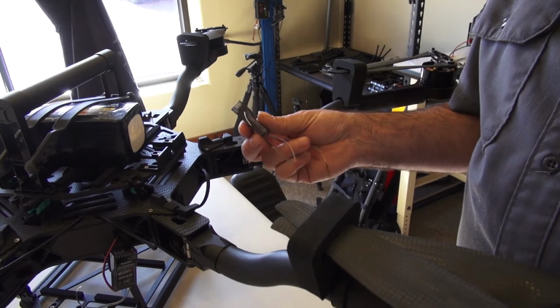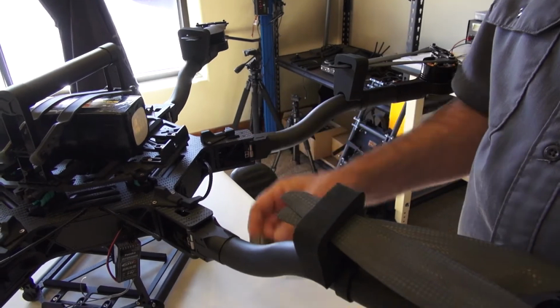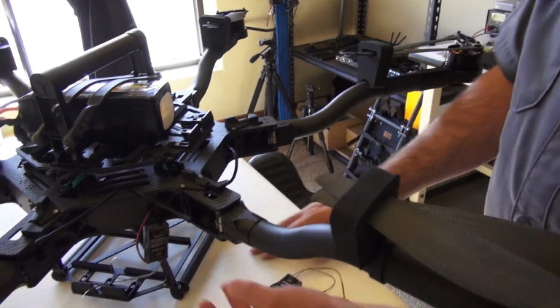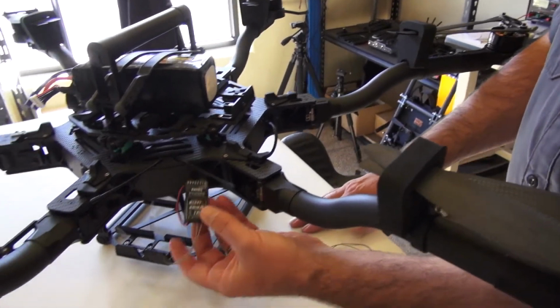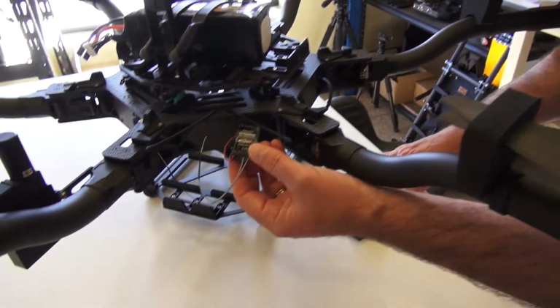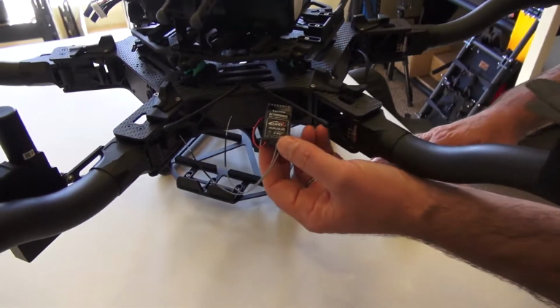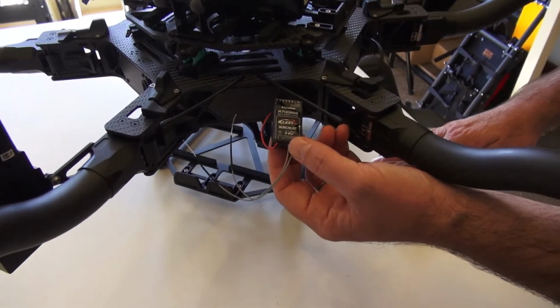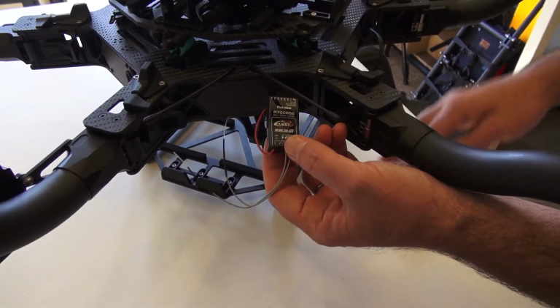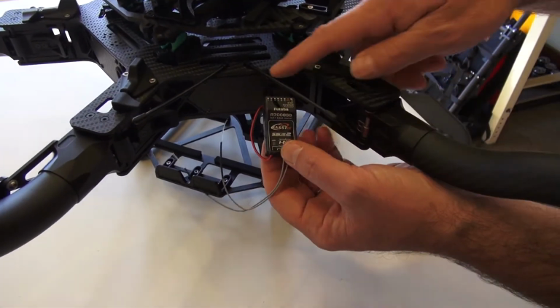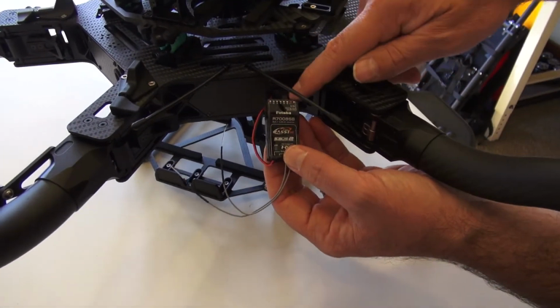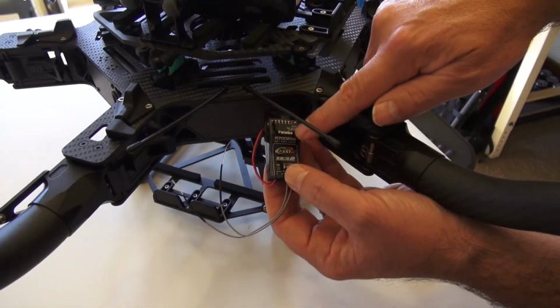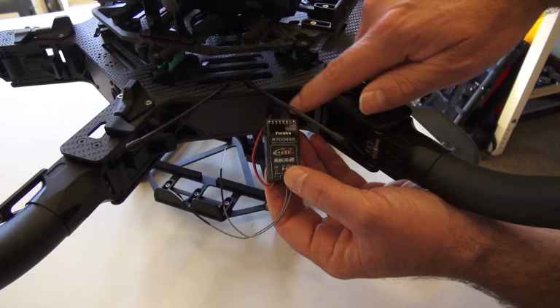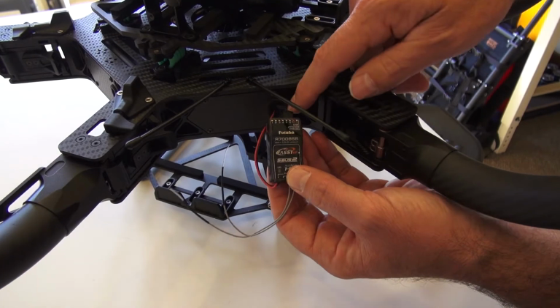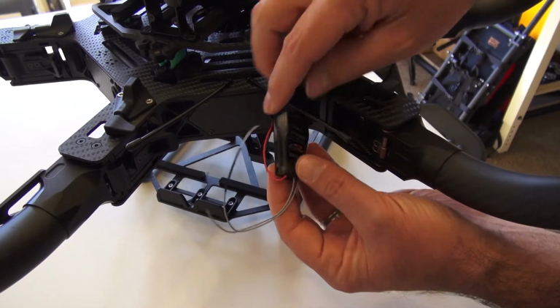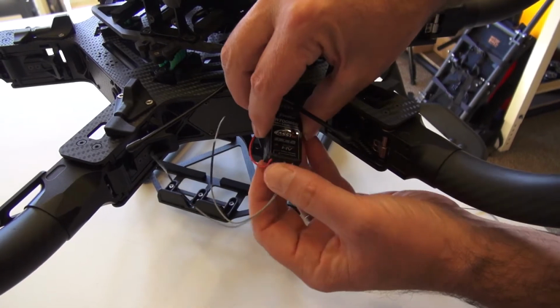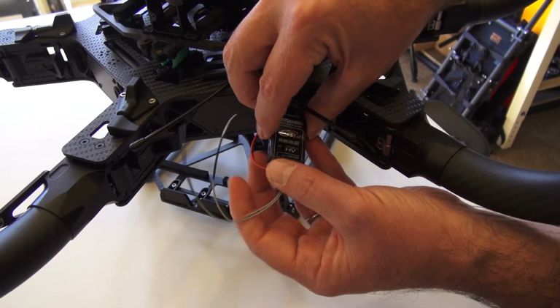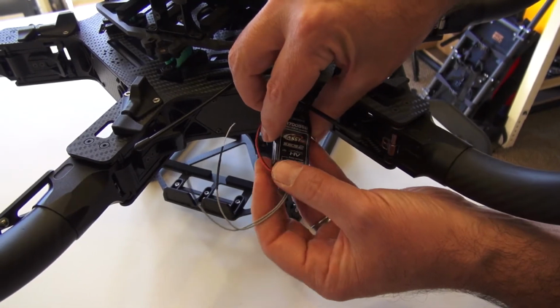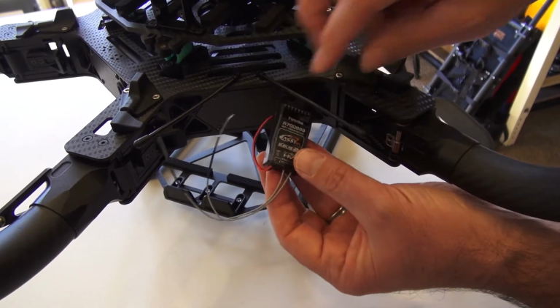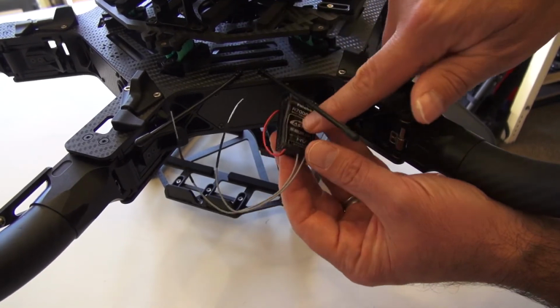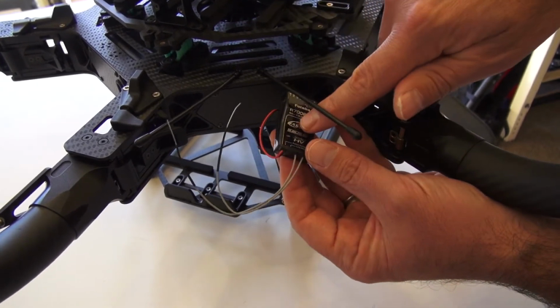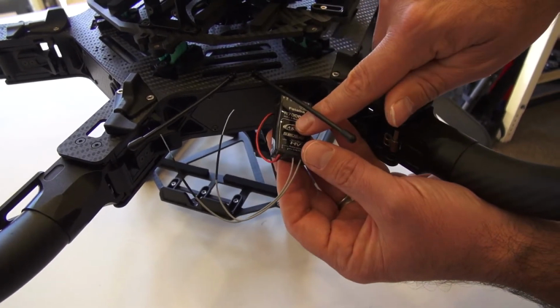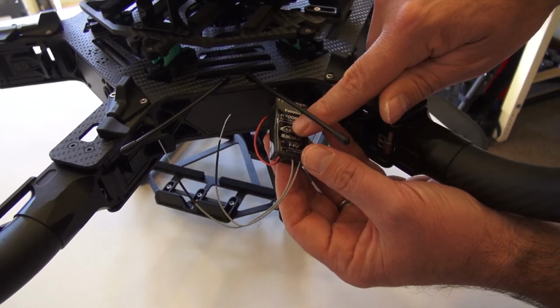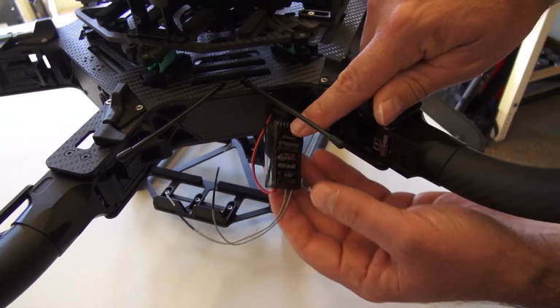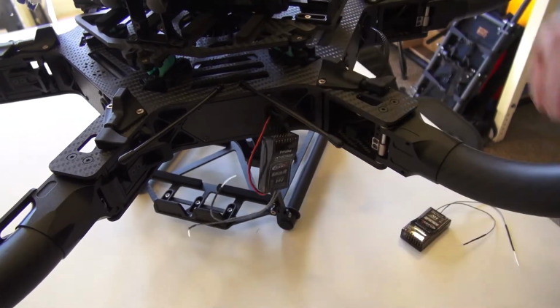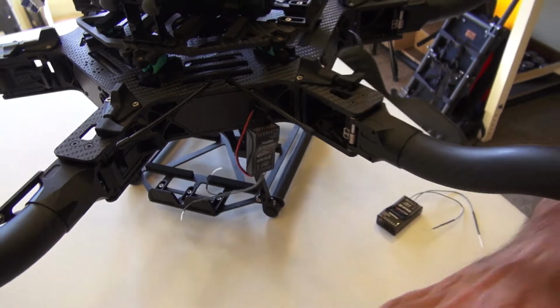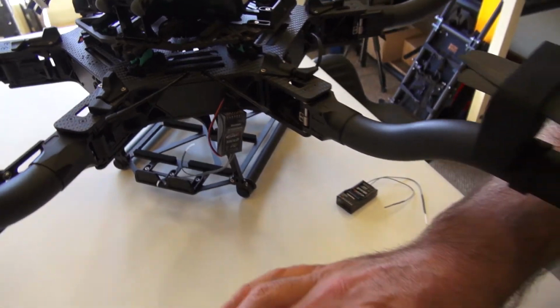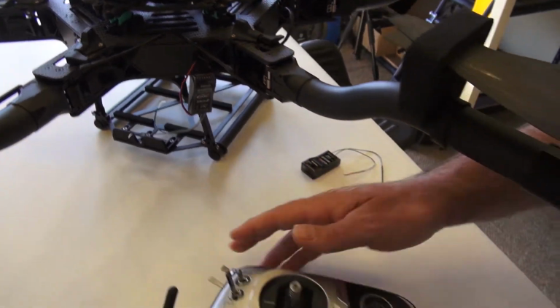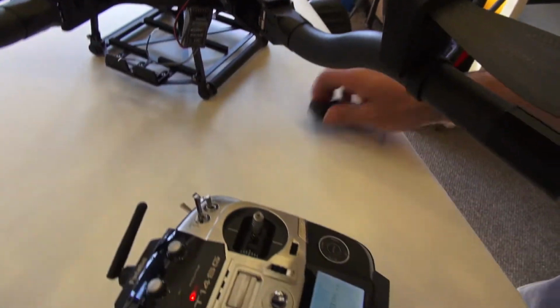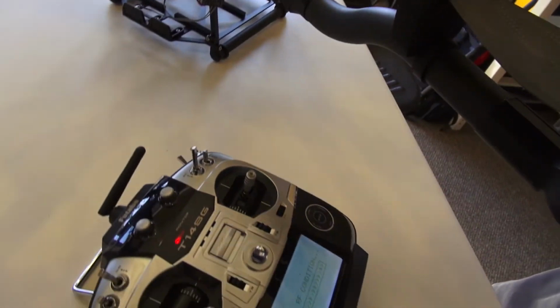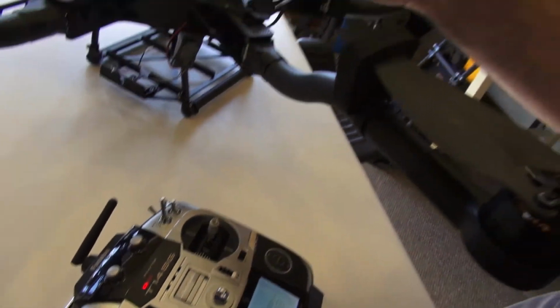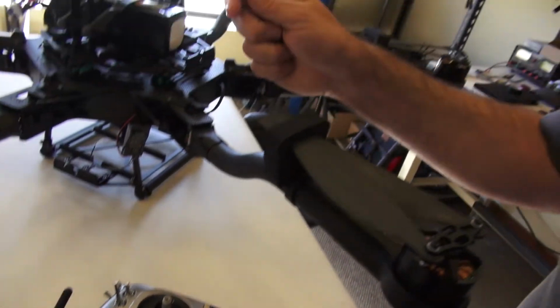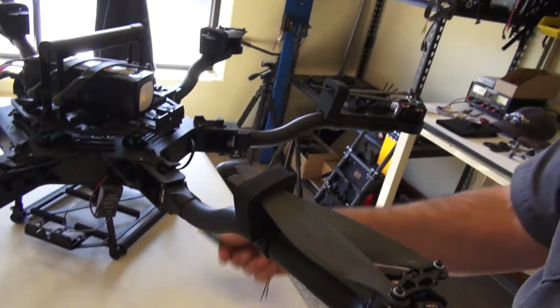First, we have the primary one plugged in to the SBUS2 port back there. We have the telemetry plugged in — this is where you're going to get your voltage telemetry. And this one will be unplugged for the first binding.